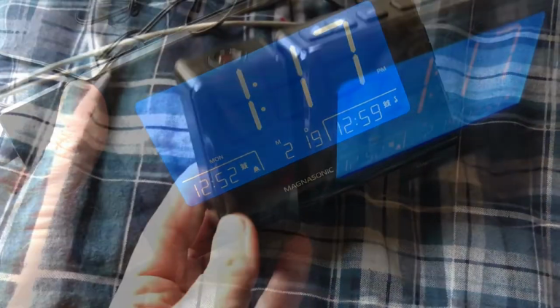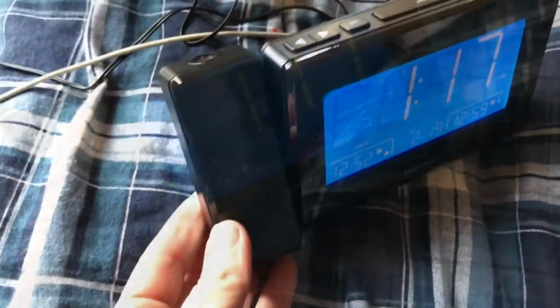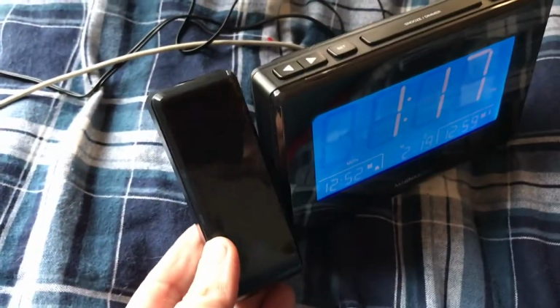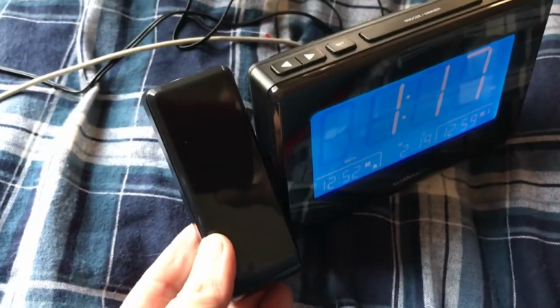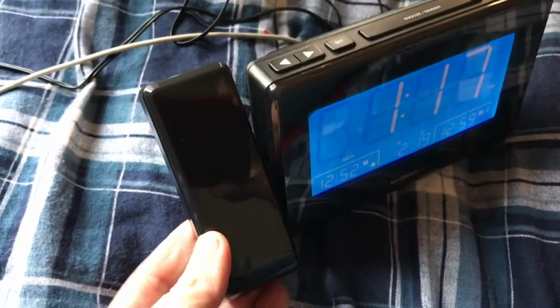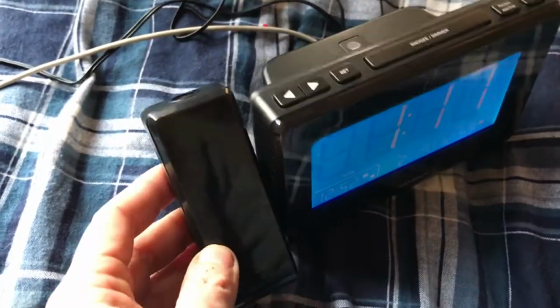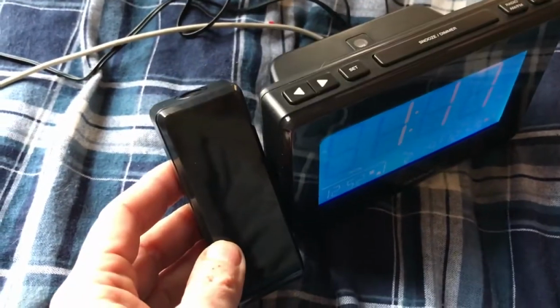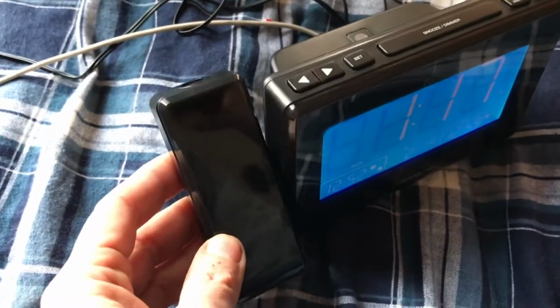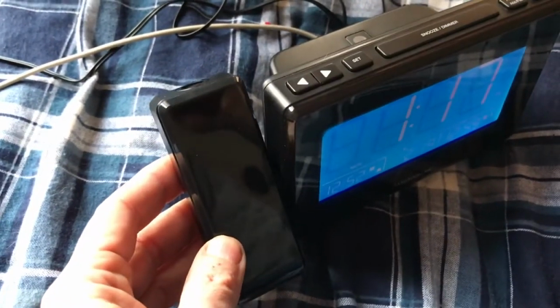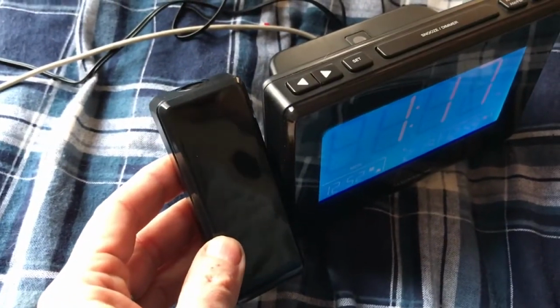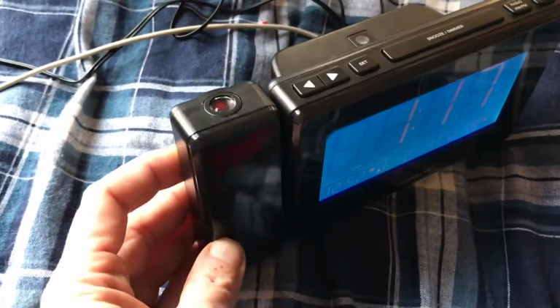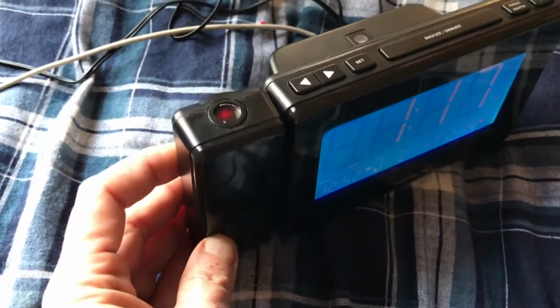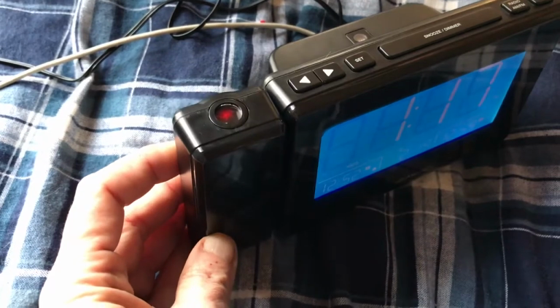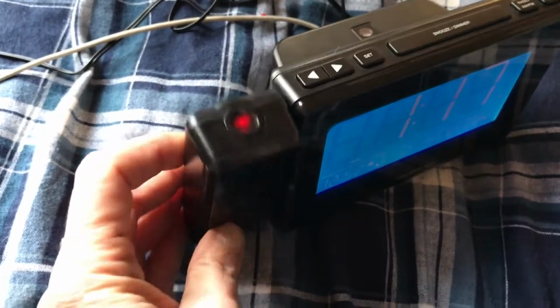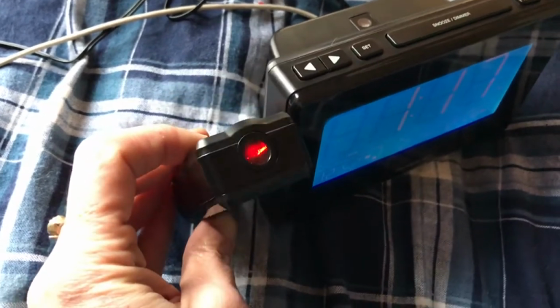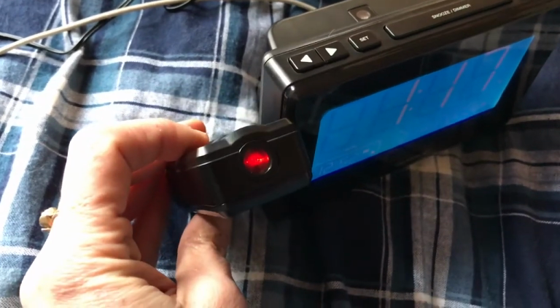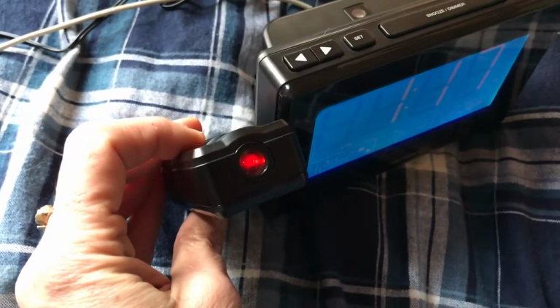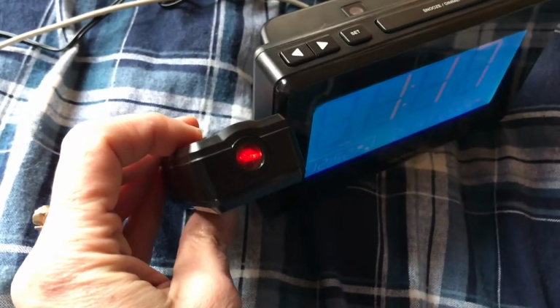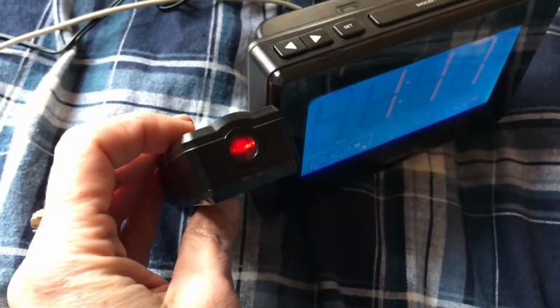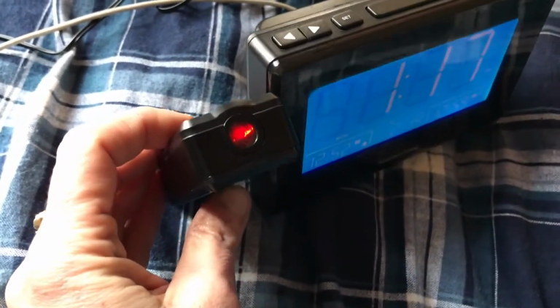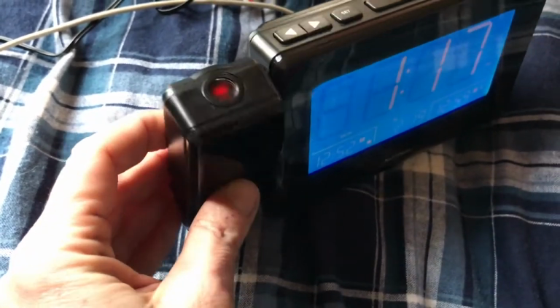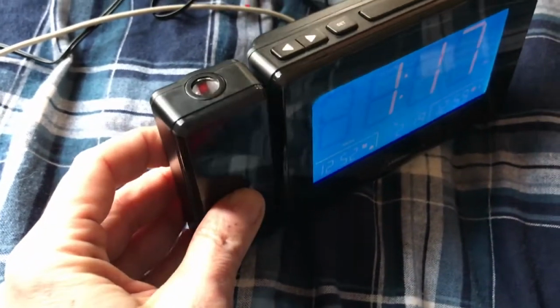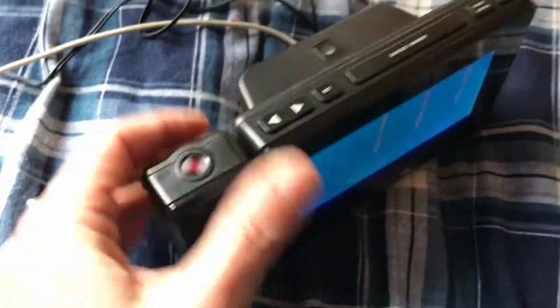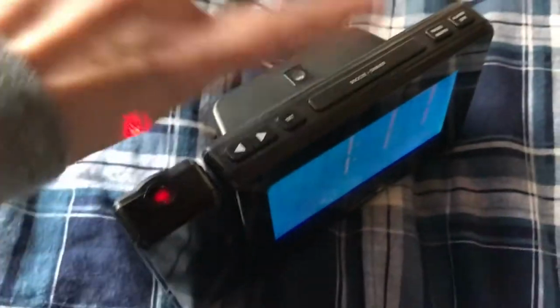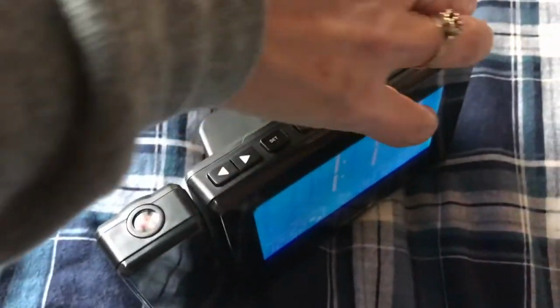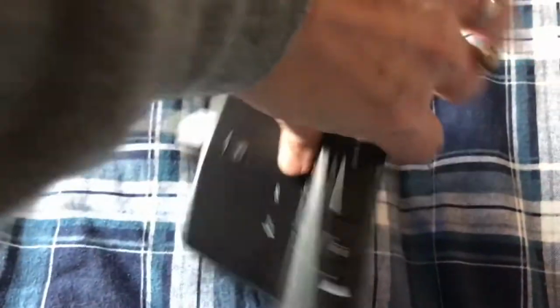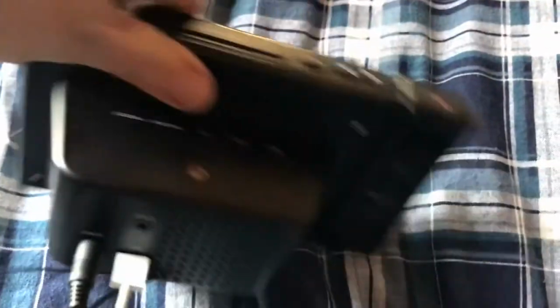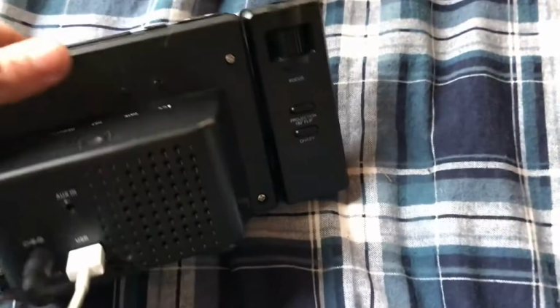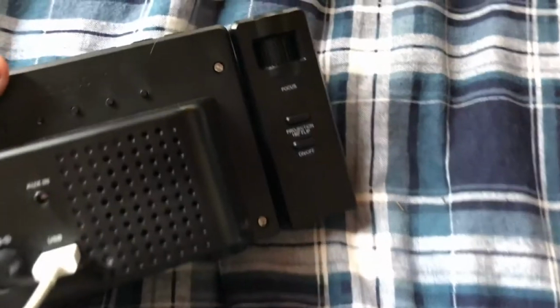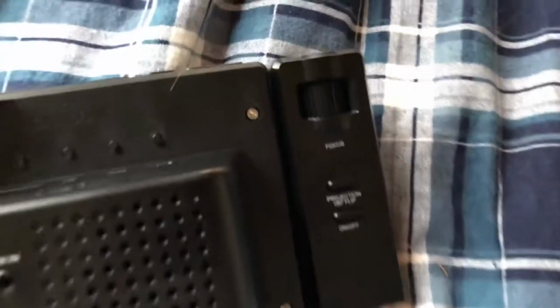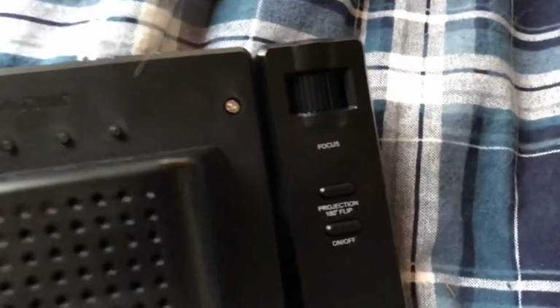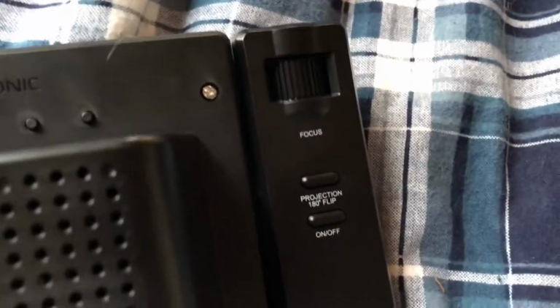This is the projector on the Magnasonic CR6. As you can see it's already projecting right now, but if you flip it over onto the back you can take a look.